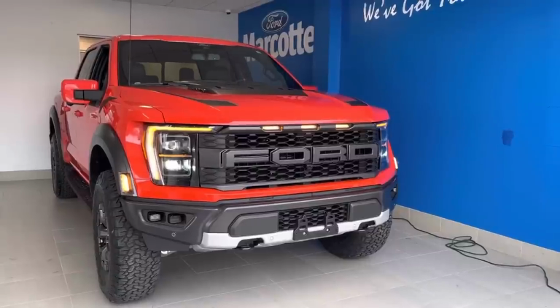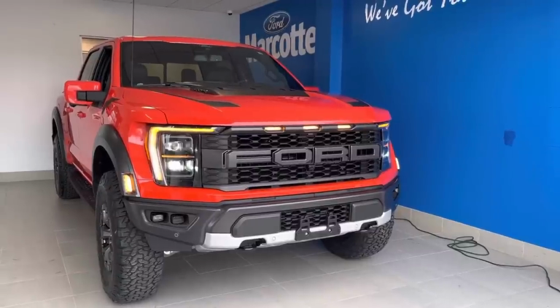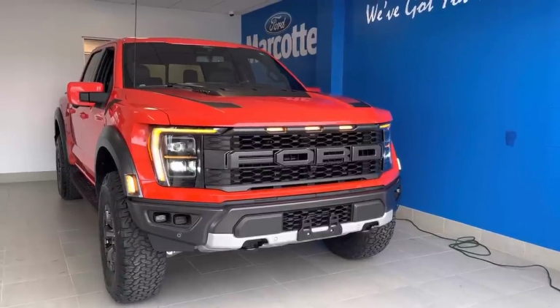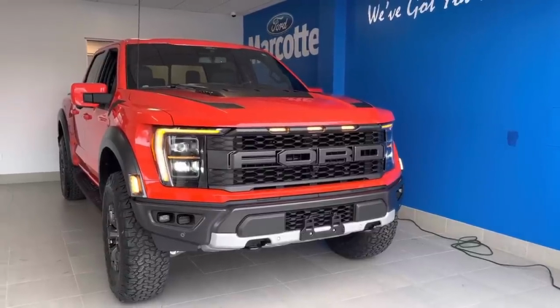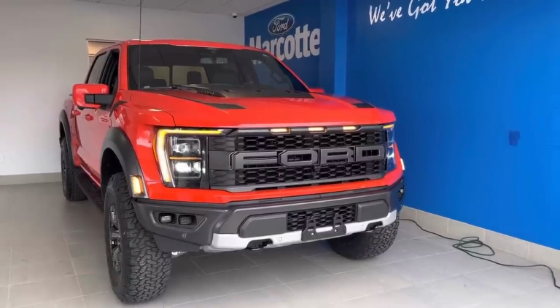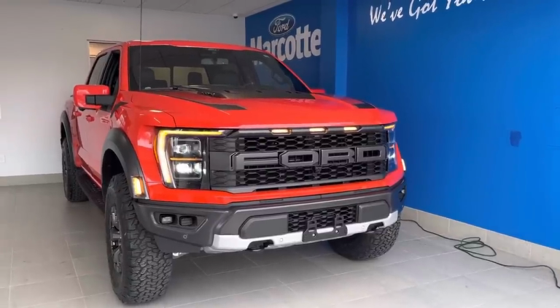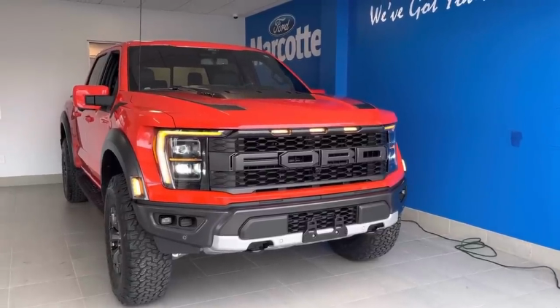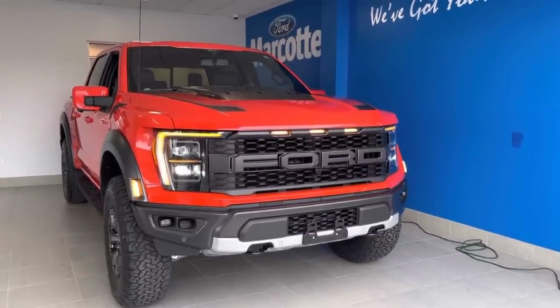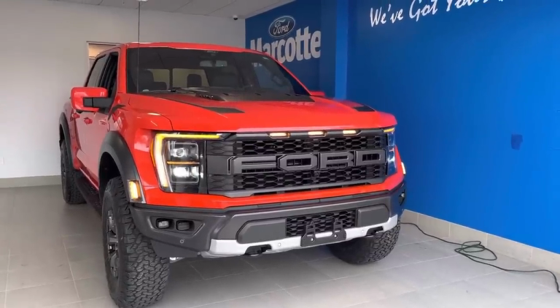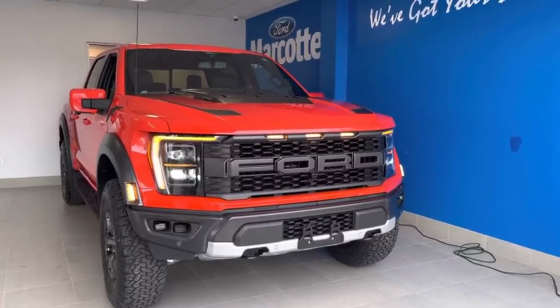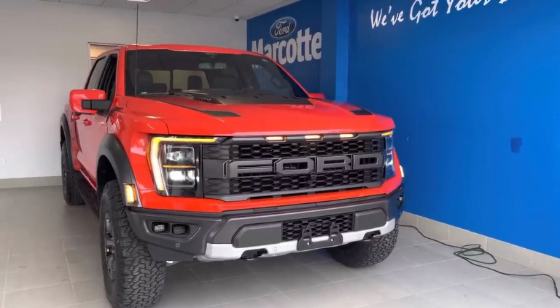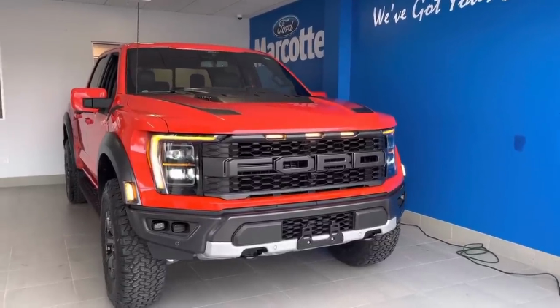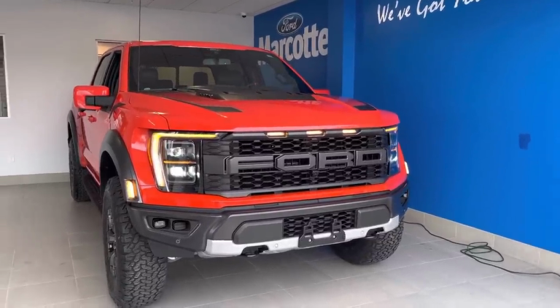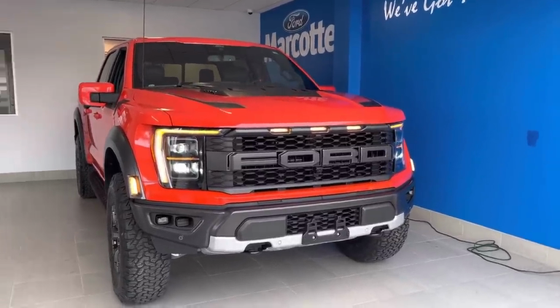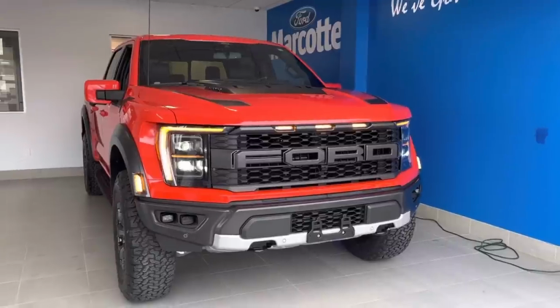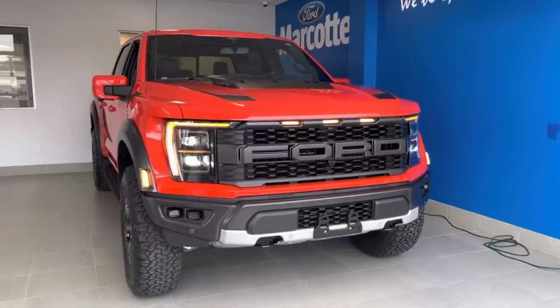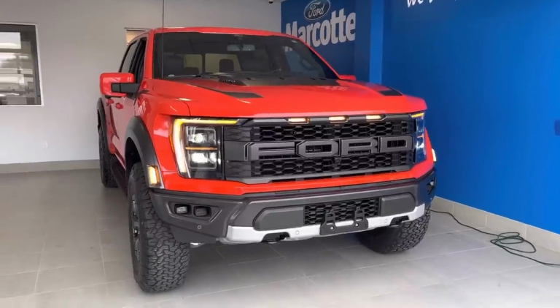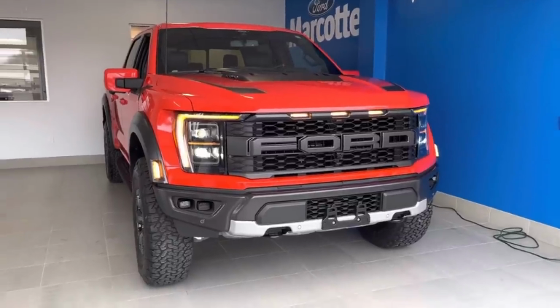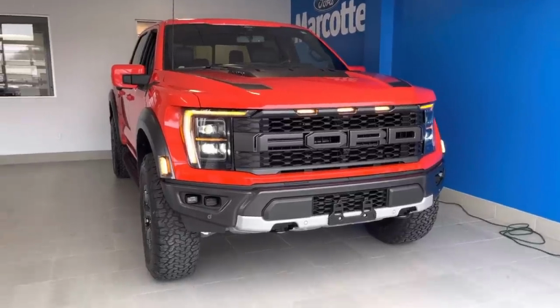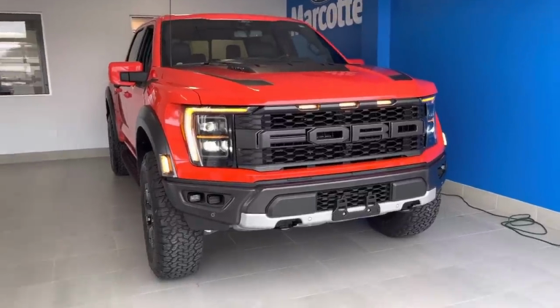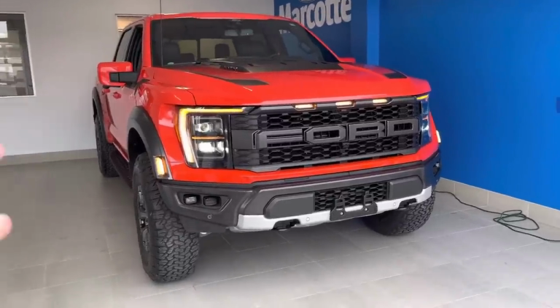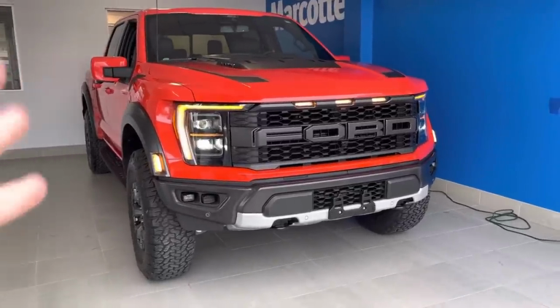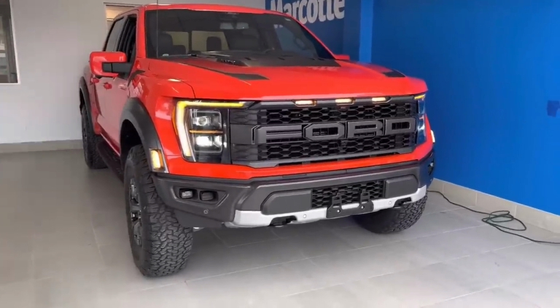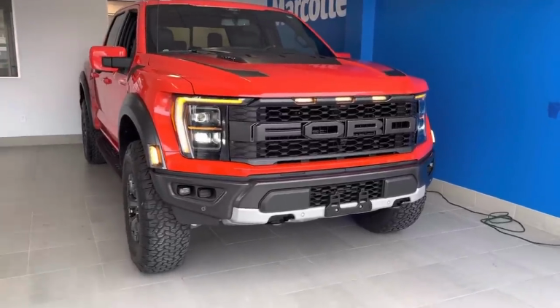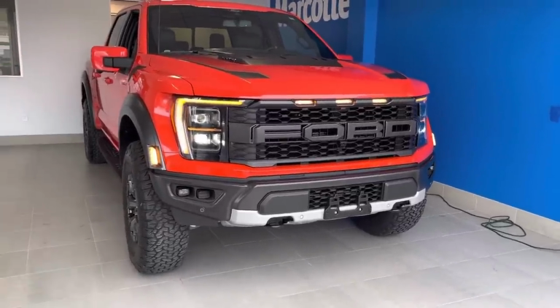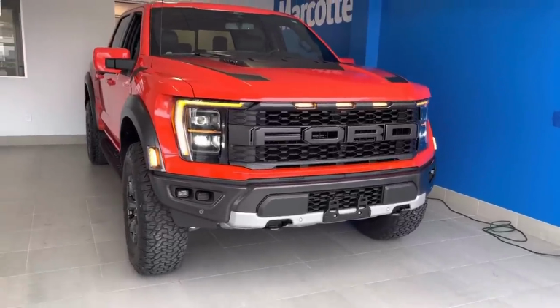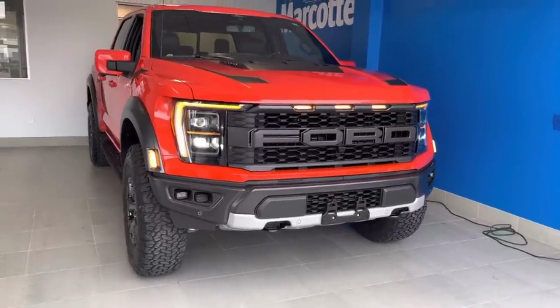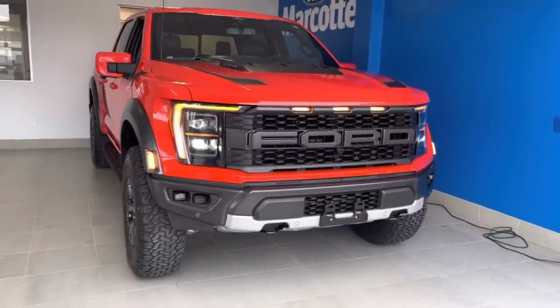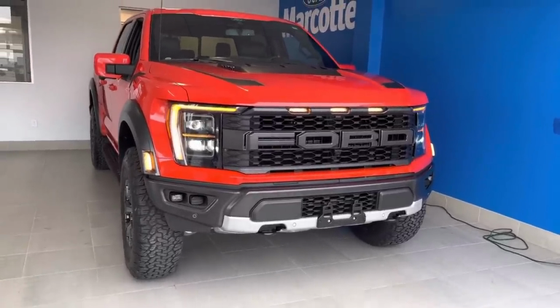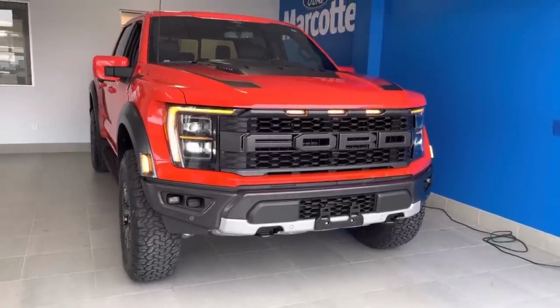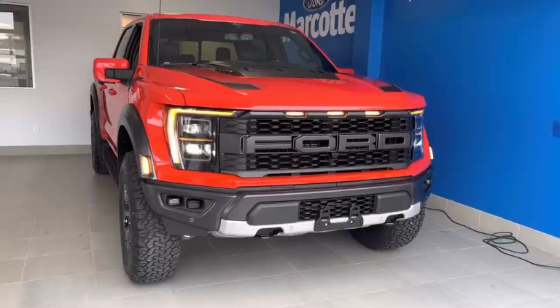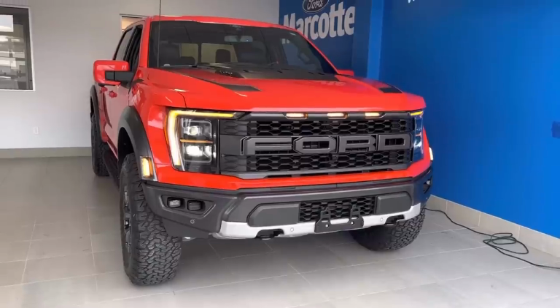Hey YouTube, Untamed here. I am beyond stoked today because I am finally picking up my brand new 2021 Ford Raptor 37 package.